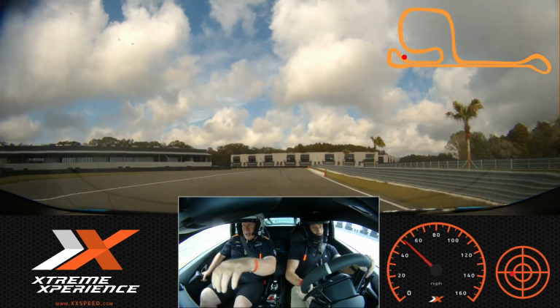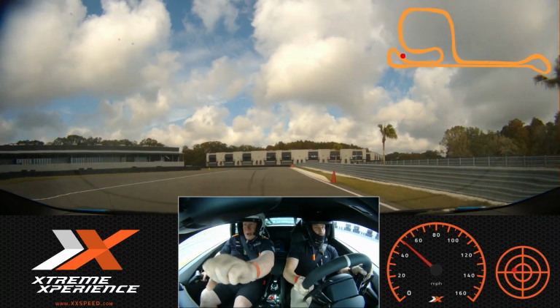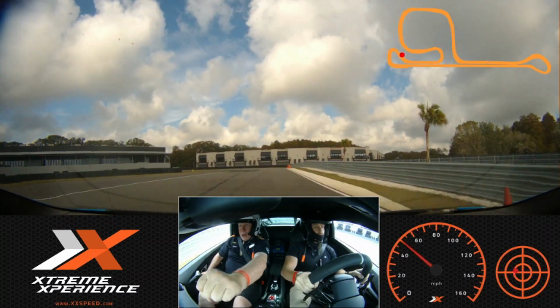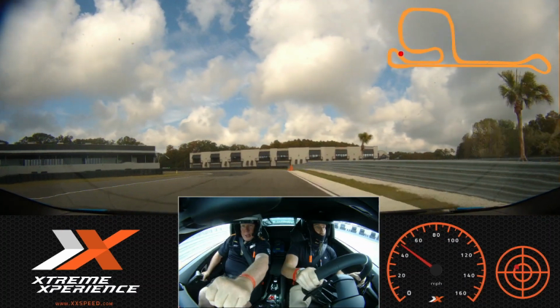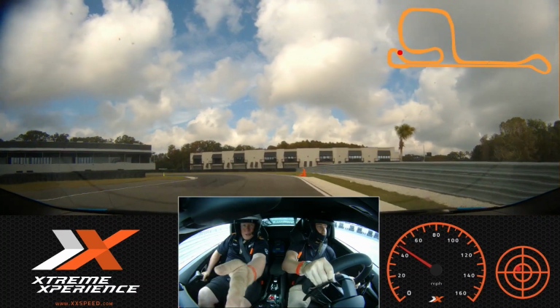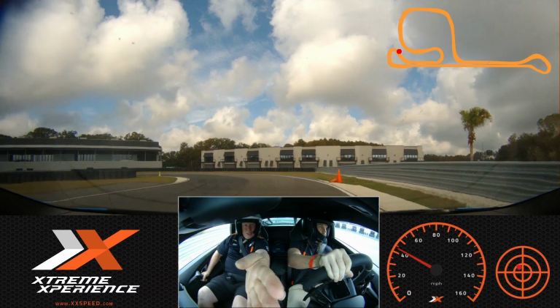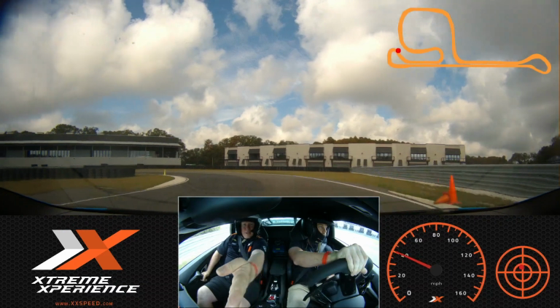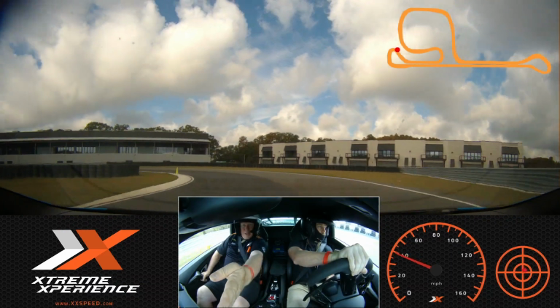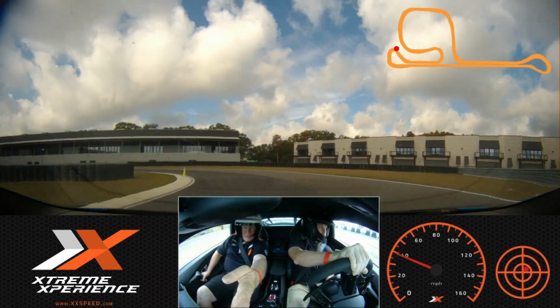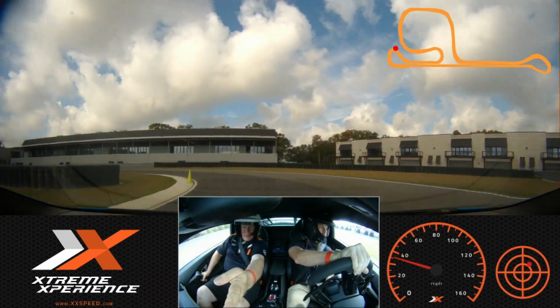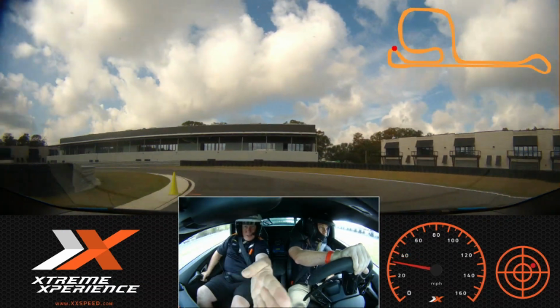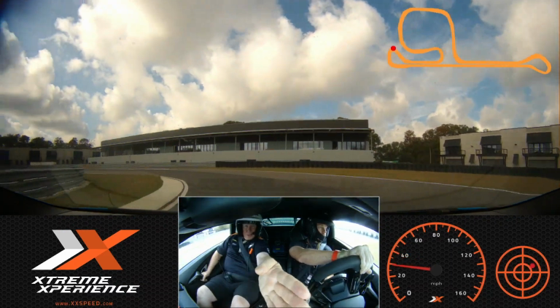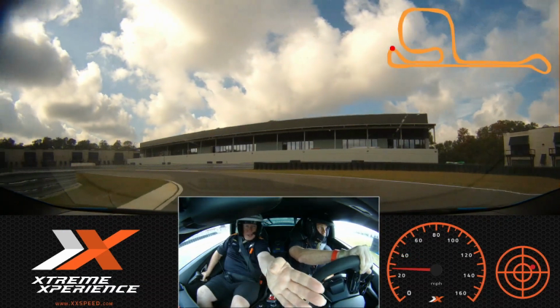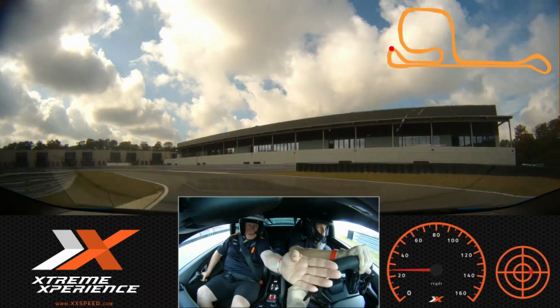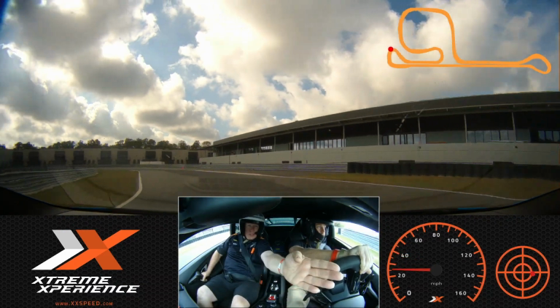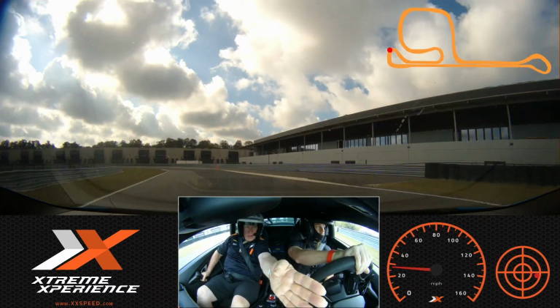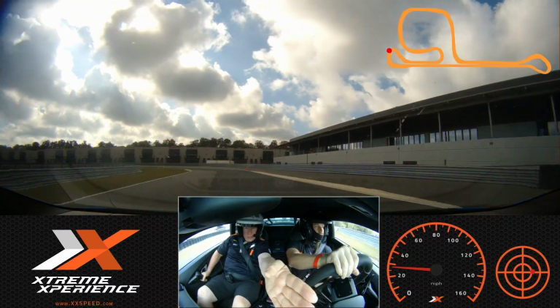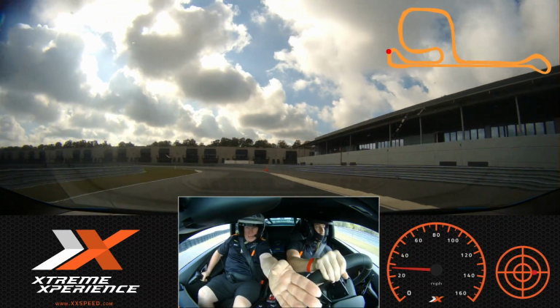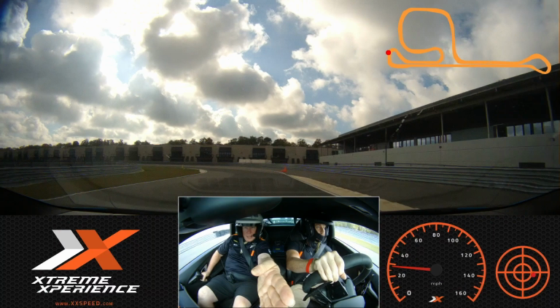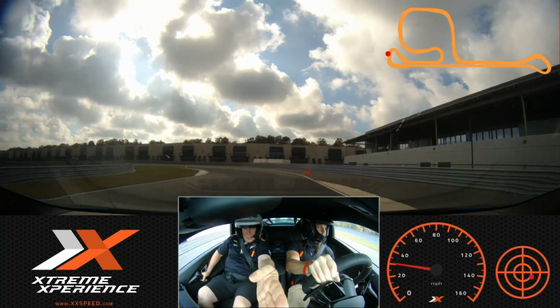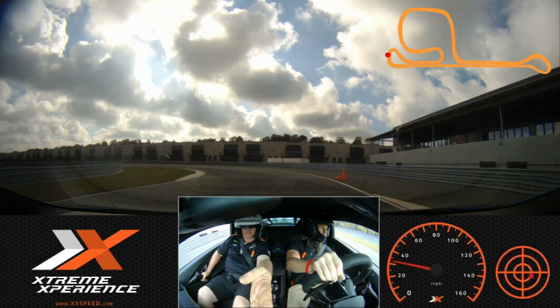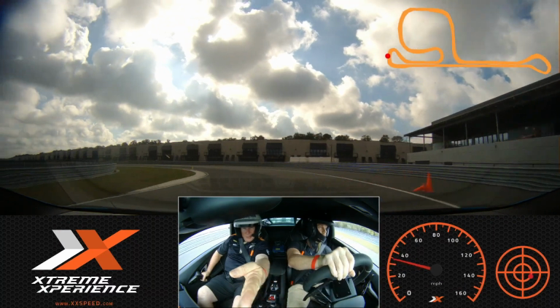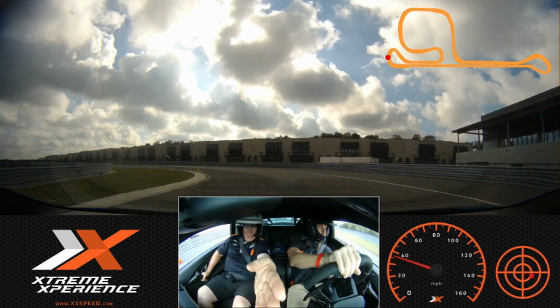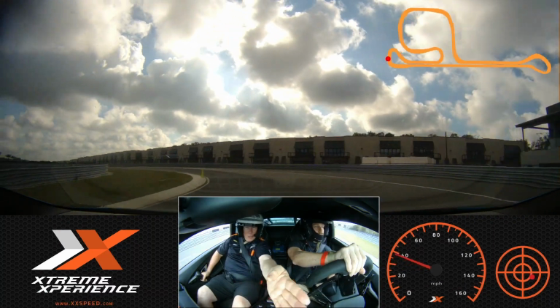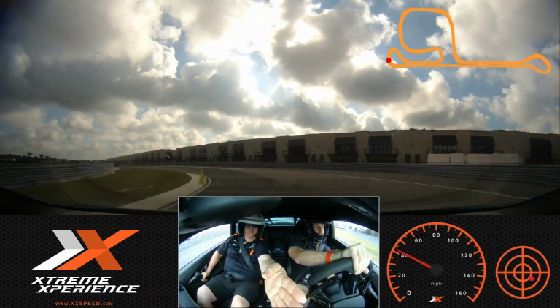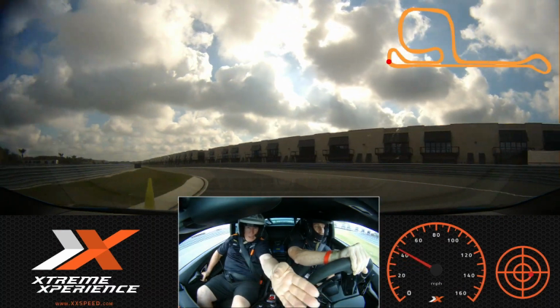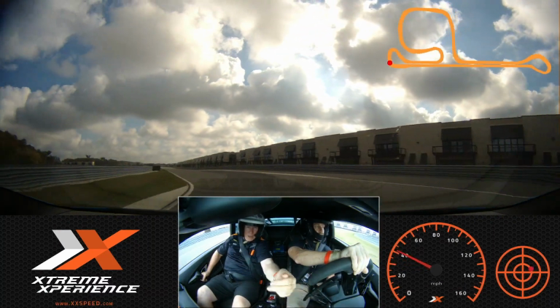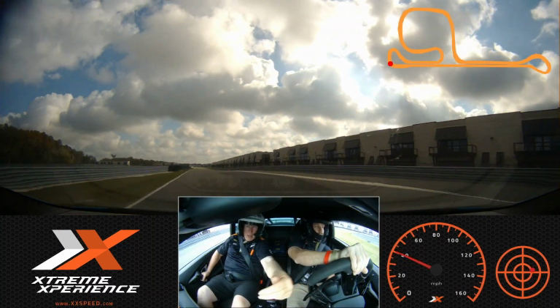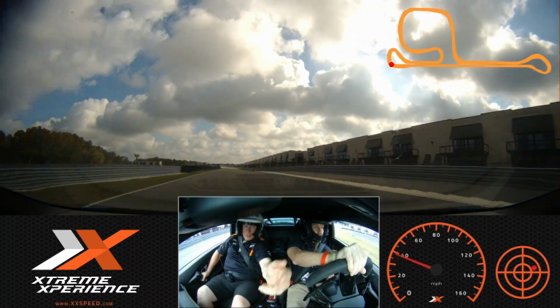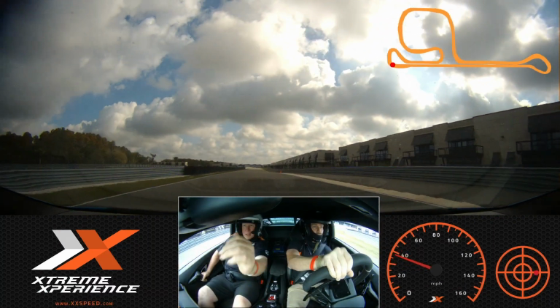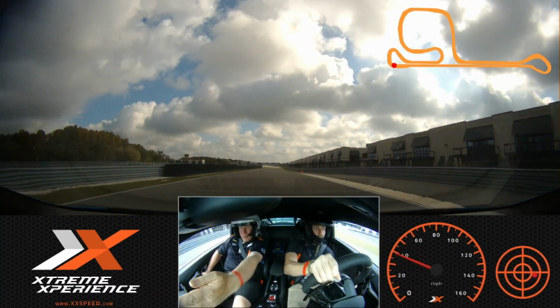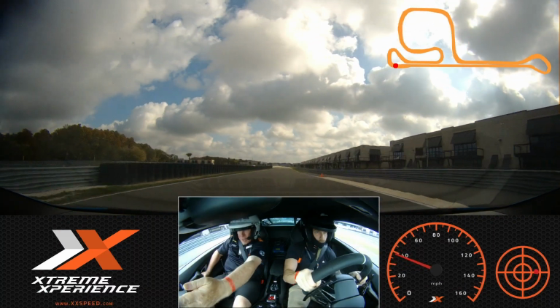Nice hard brake, turn and stay to the middle. Stay to the middle, roll to the green on your side. Perfect. Well done. Give it some gas all the way down.